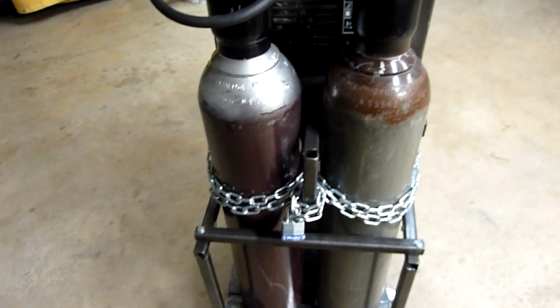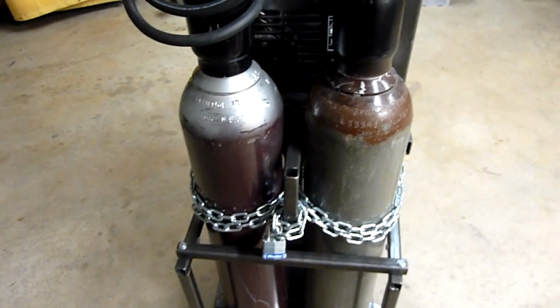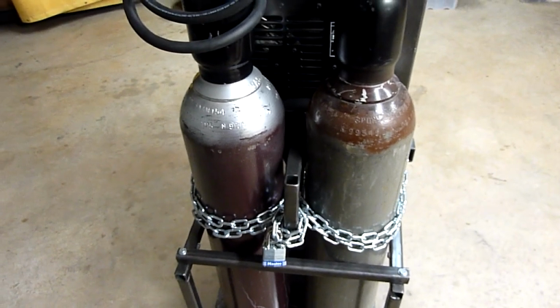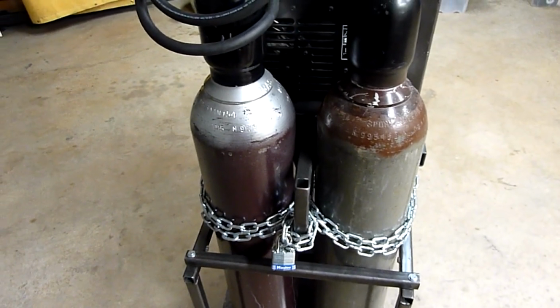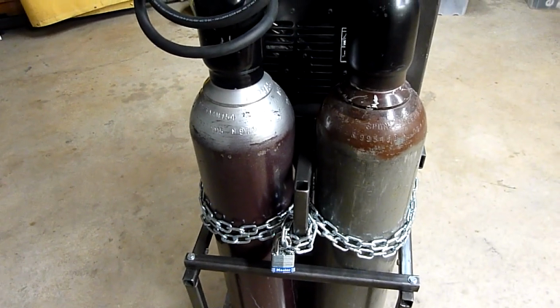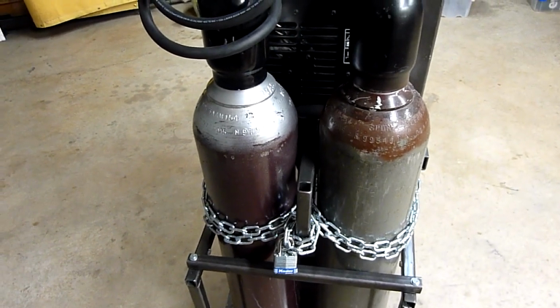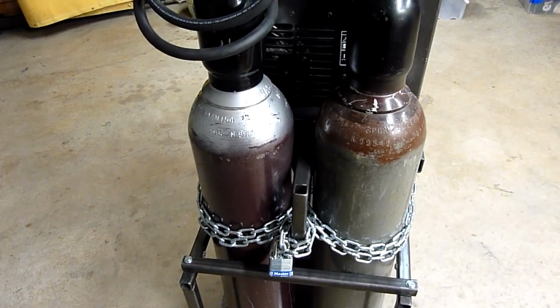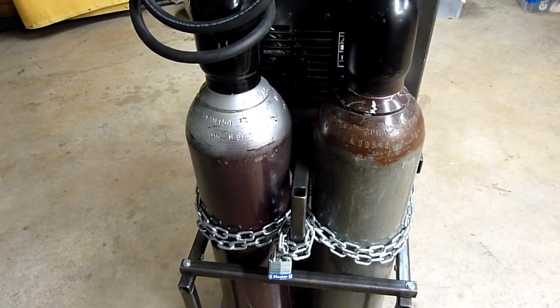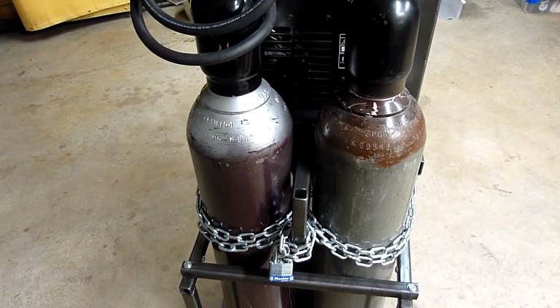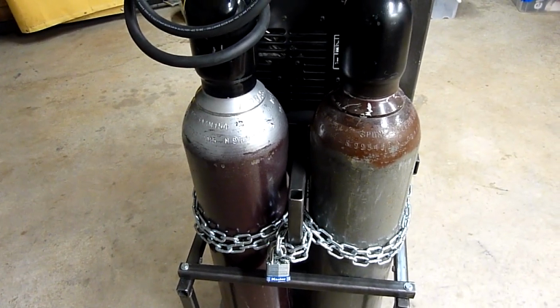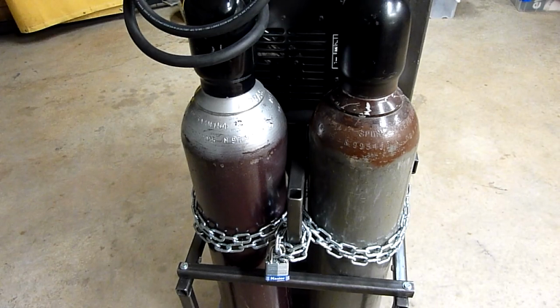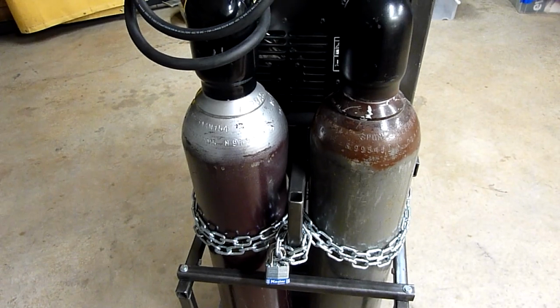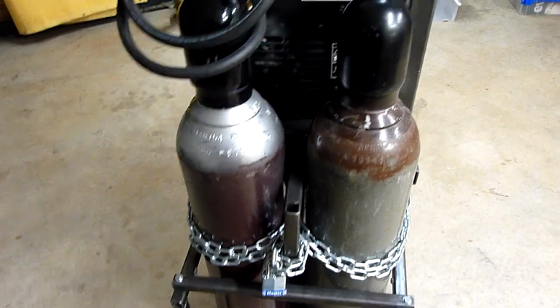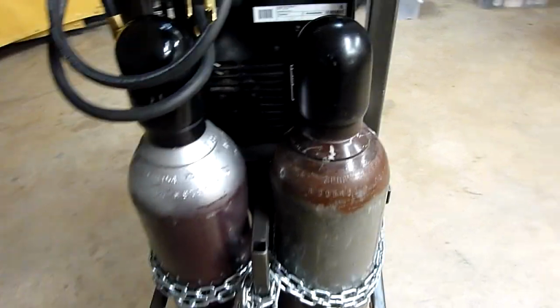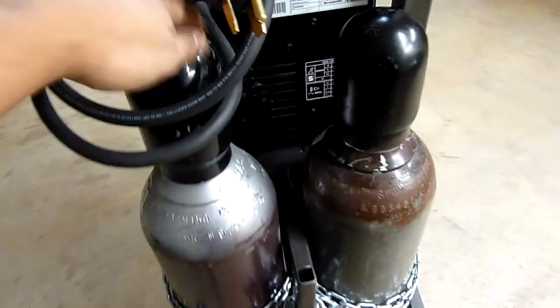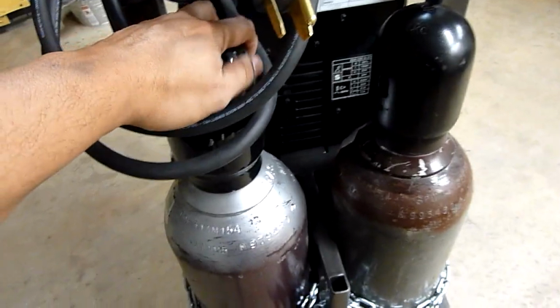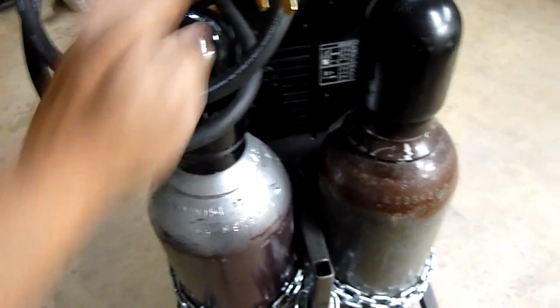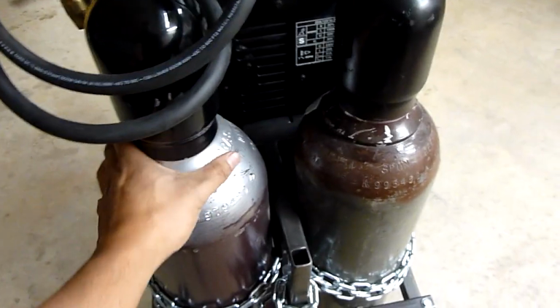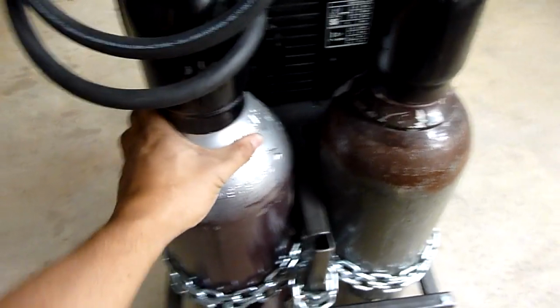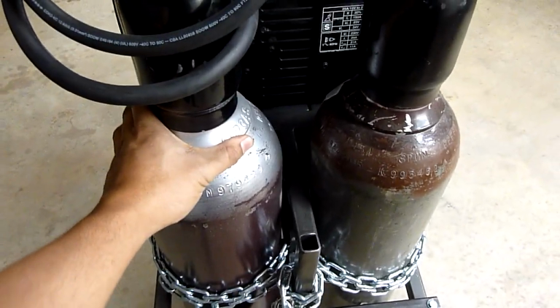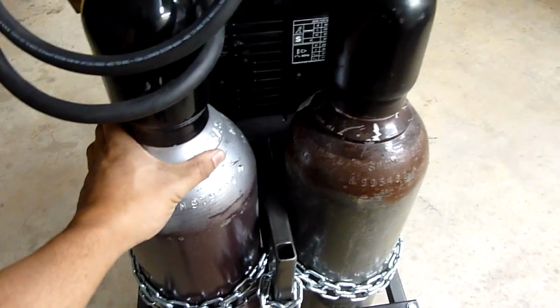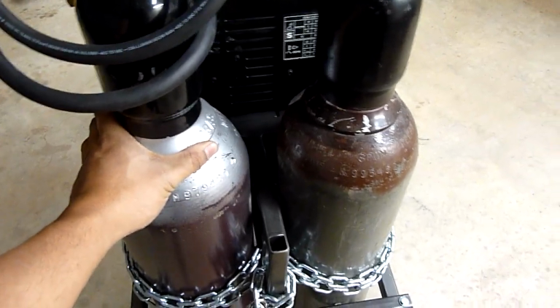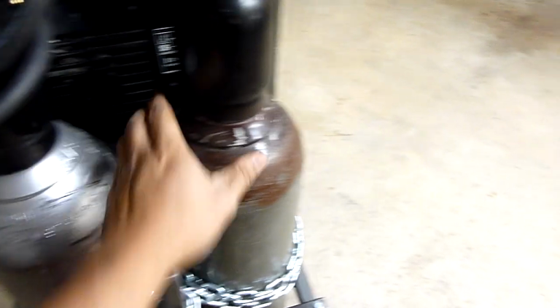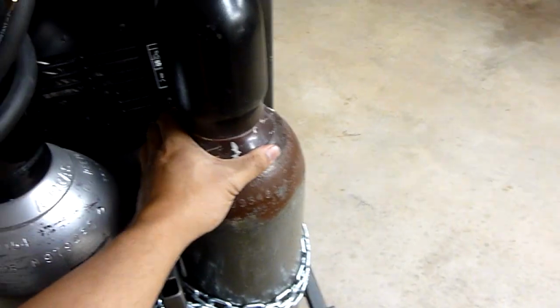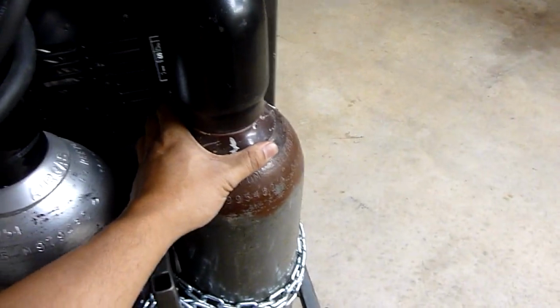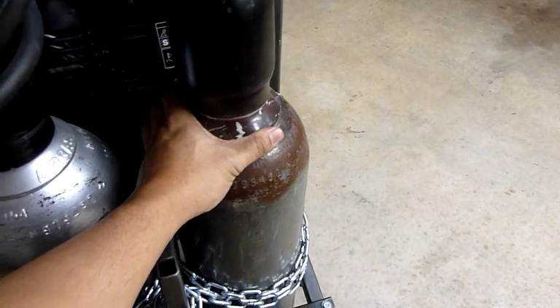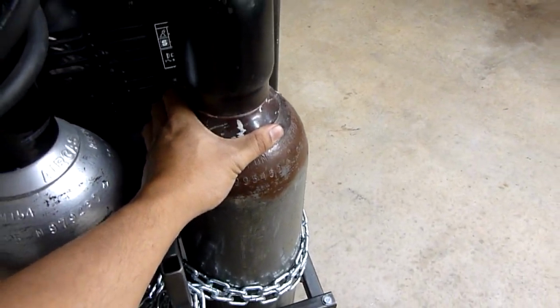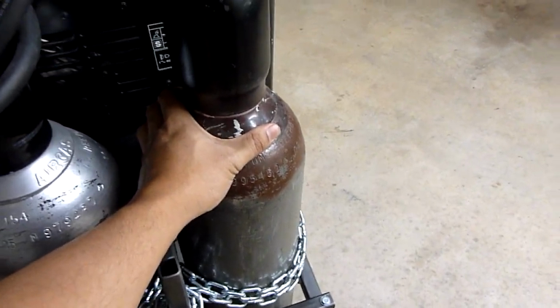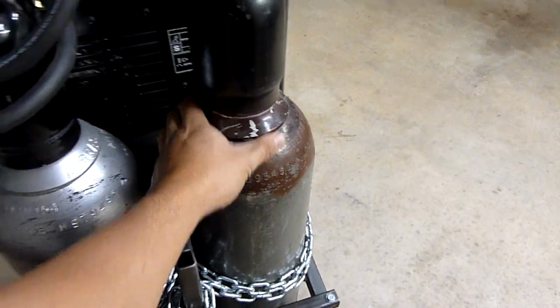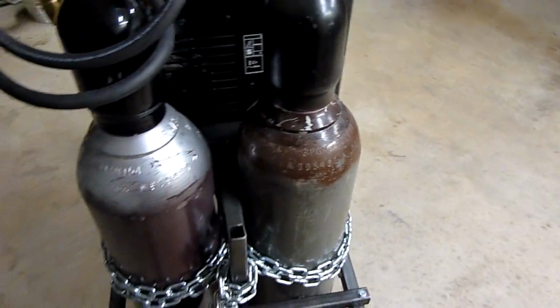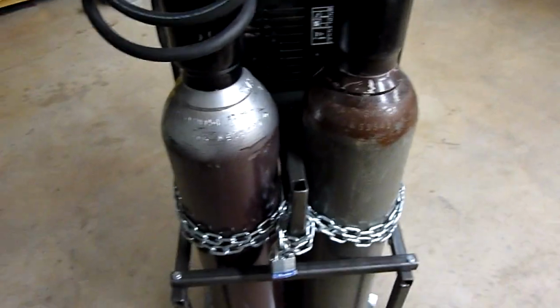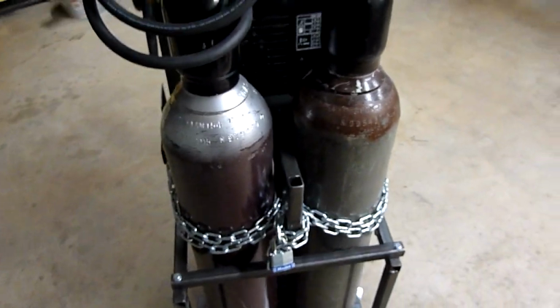That way I didn't have to come up with something else to hold the bottles in place. Let me just go ahead and shake these. As you can see, the bottles are pretty rigid in here — the whole cart will move before they'll fall out.